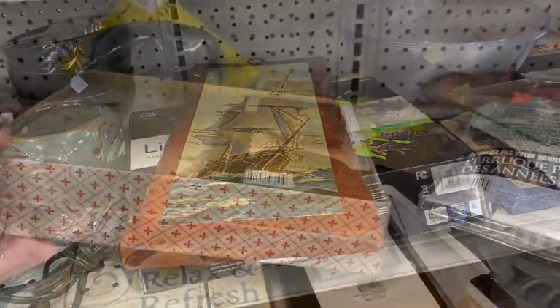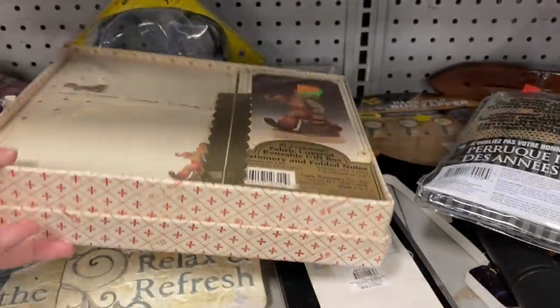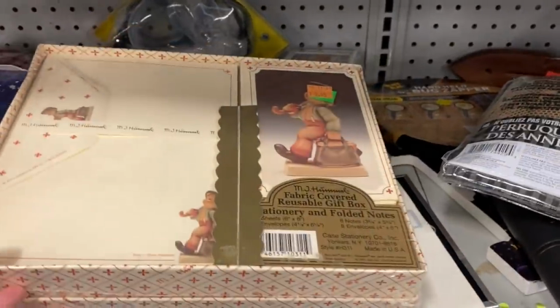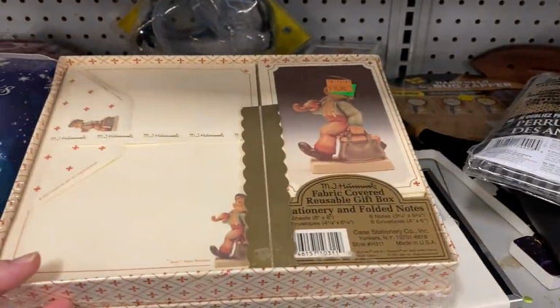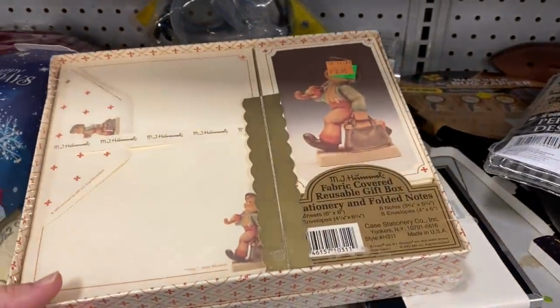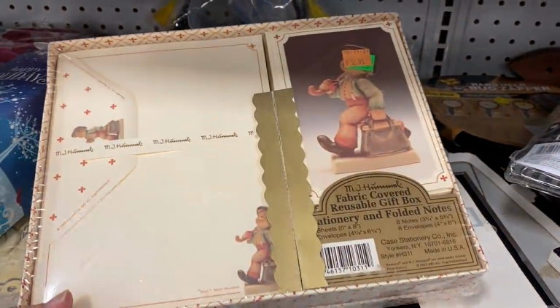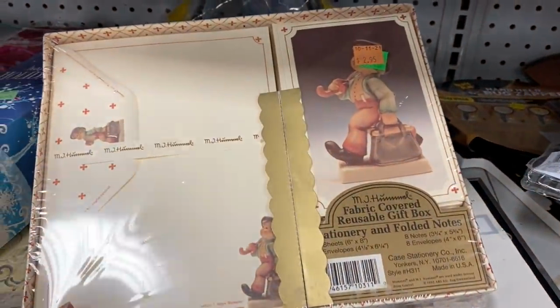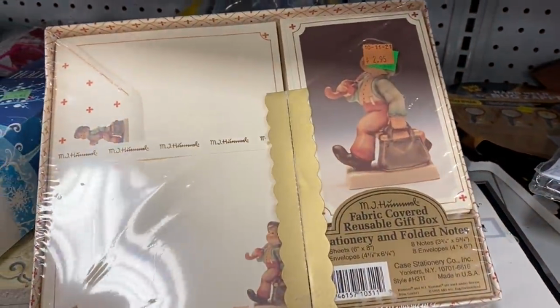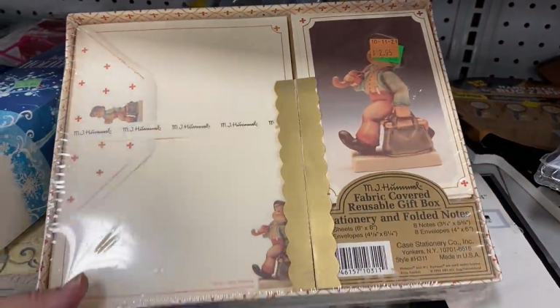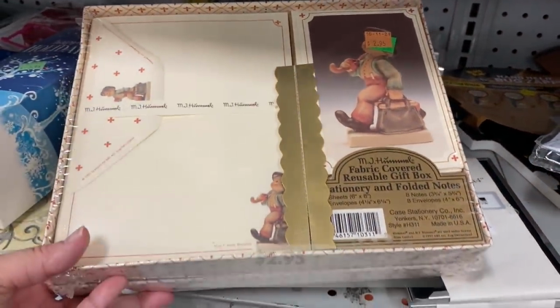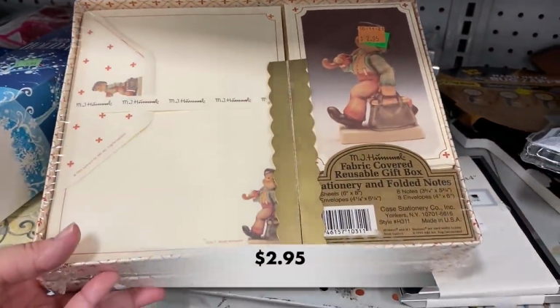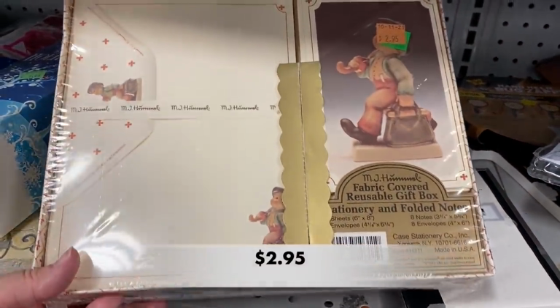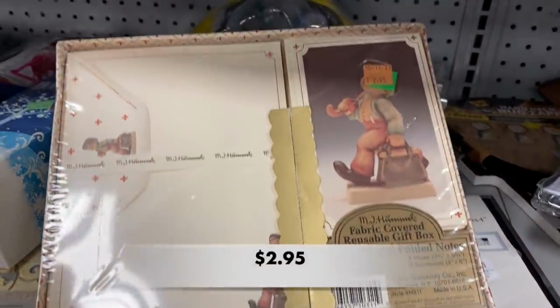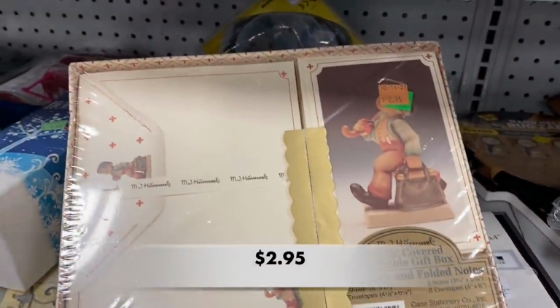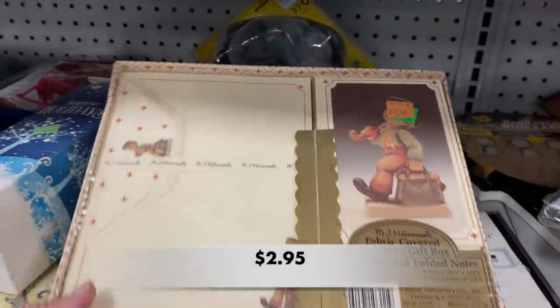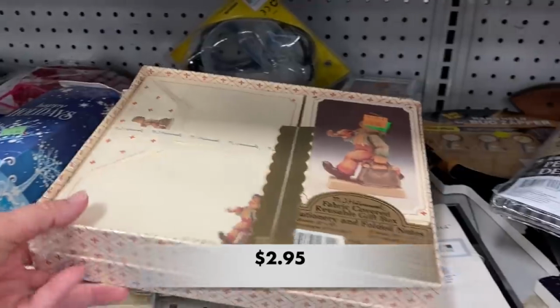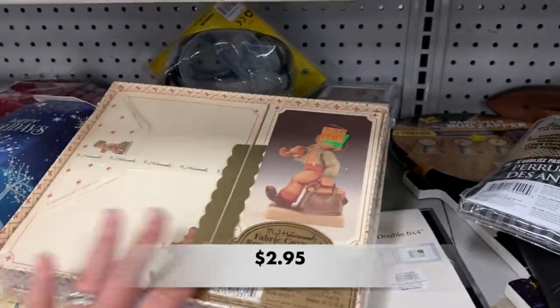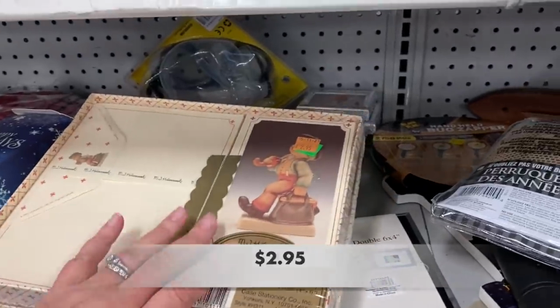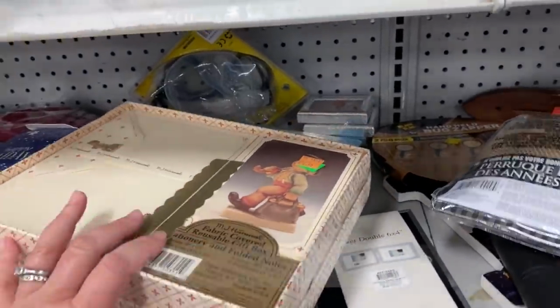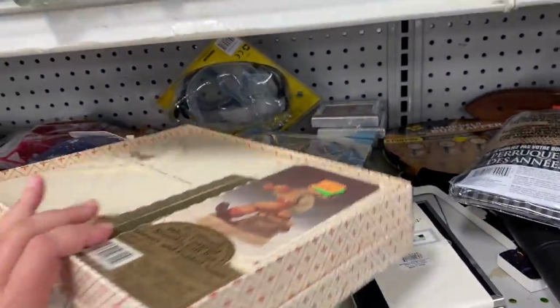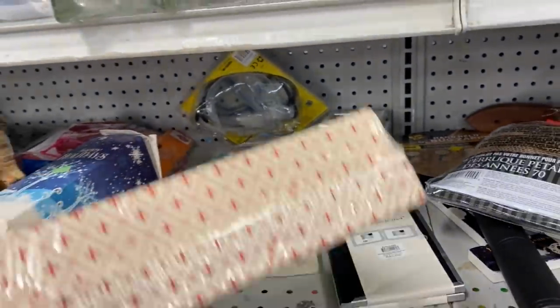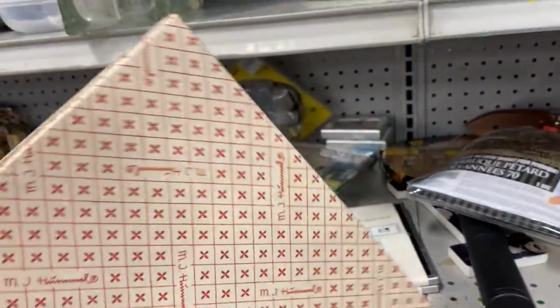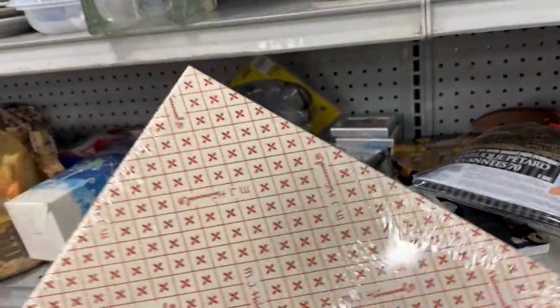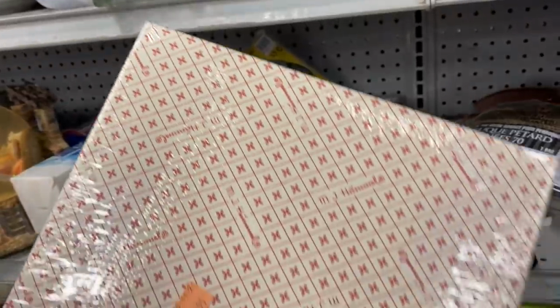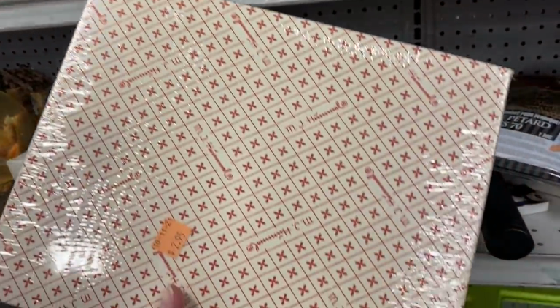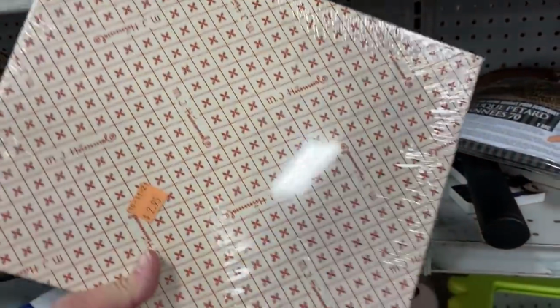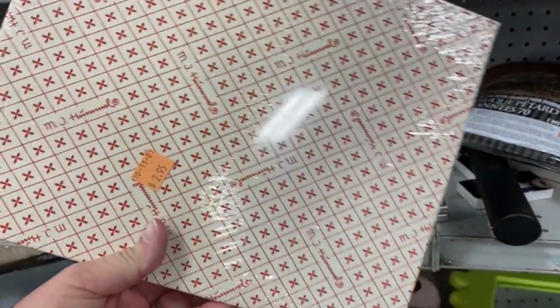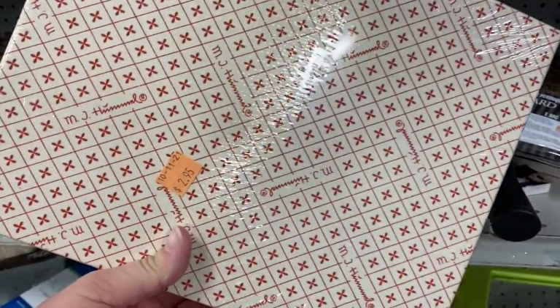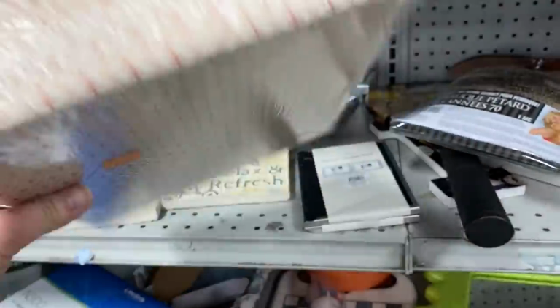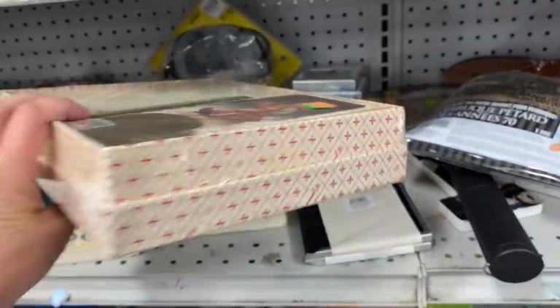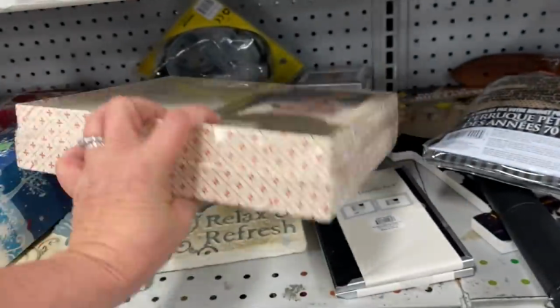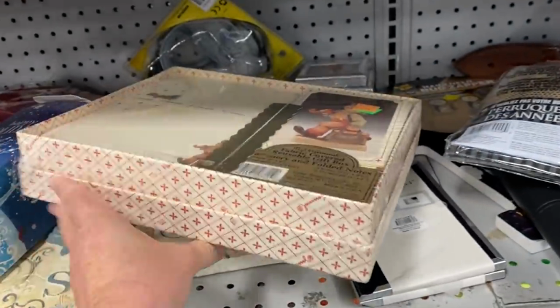I found this unopened box of Hummel stationery. I already have a similar box of Hummel stationery that I cannot sell to anyone, so I'm leaving this one on the shelf for someone else.